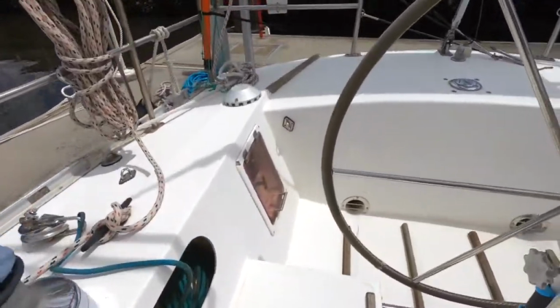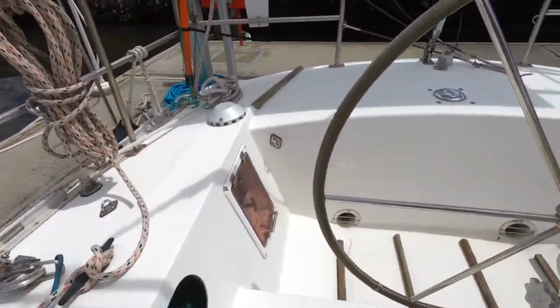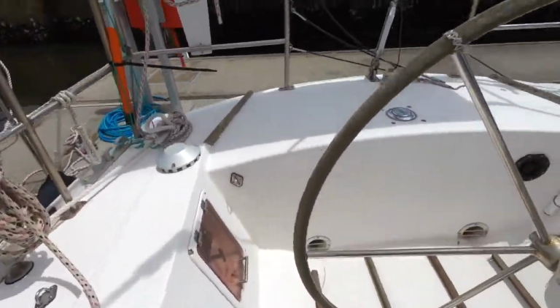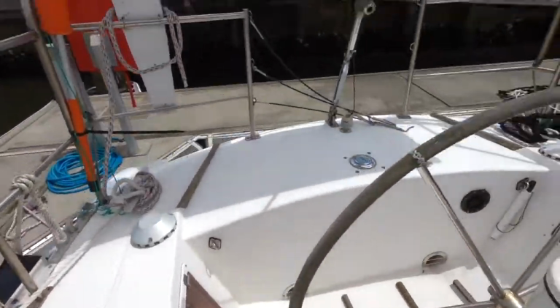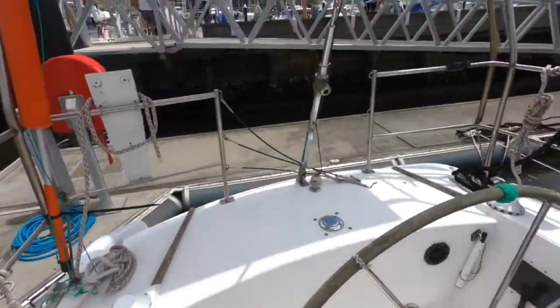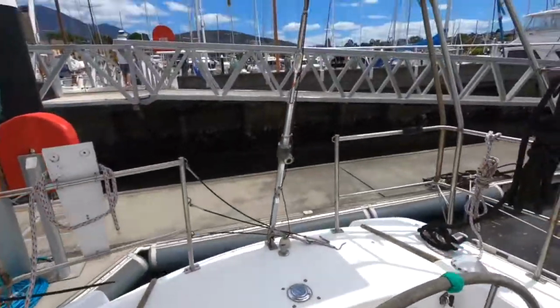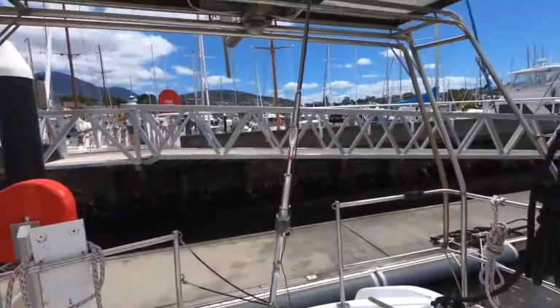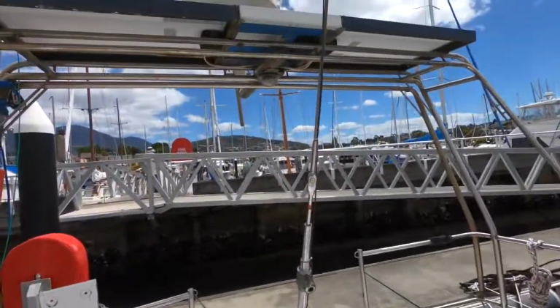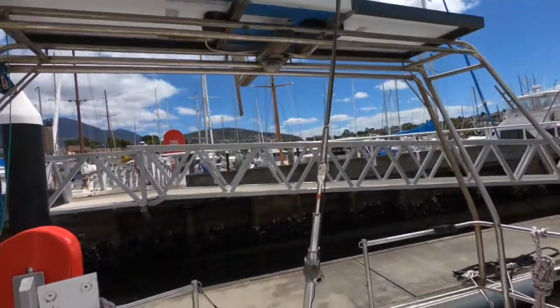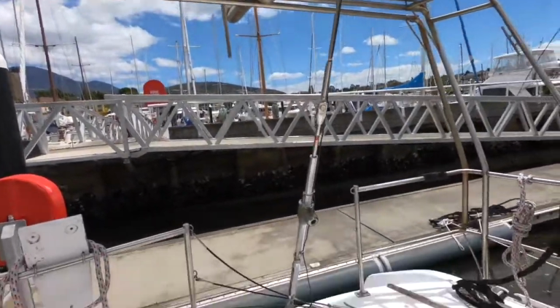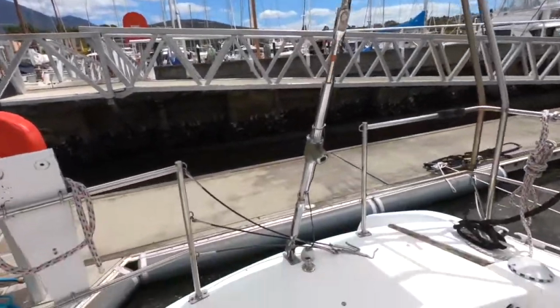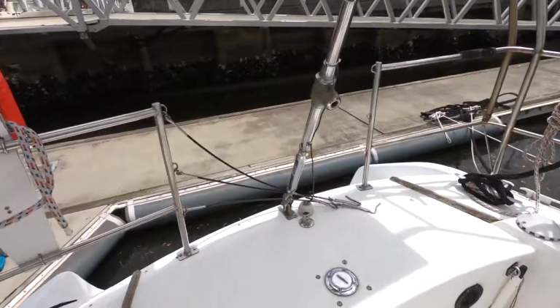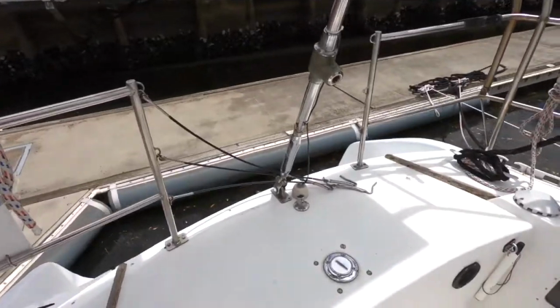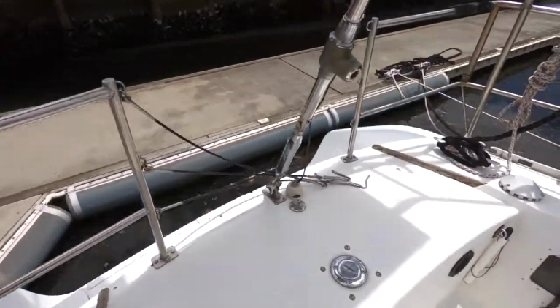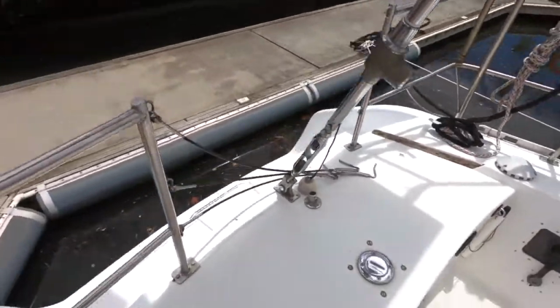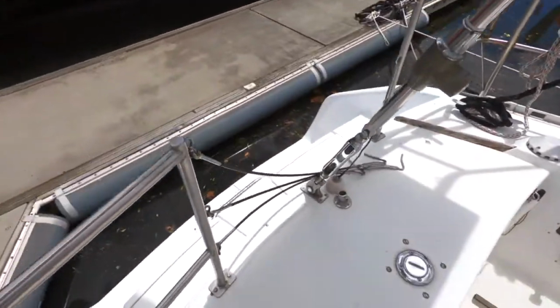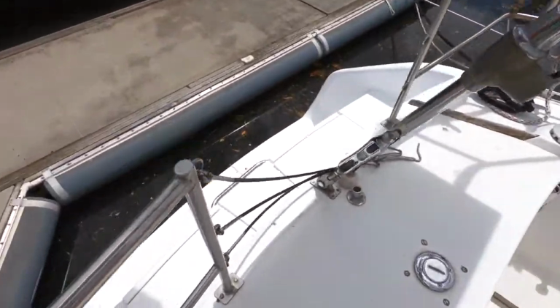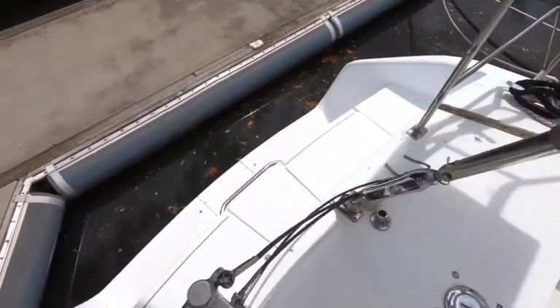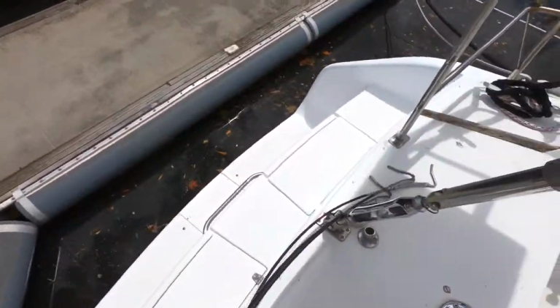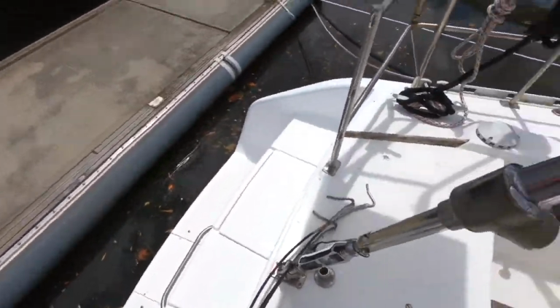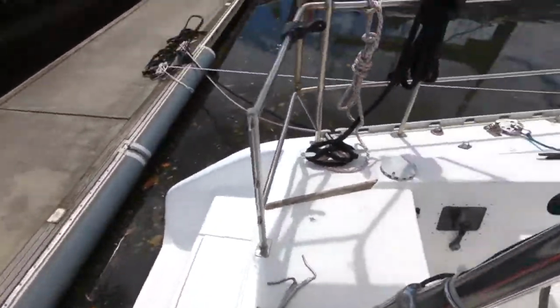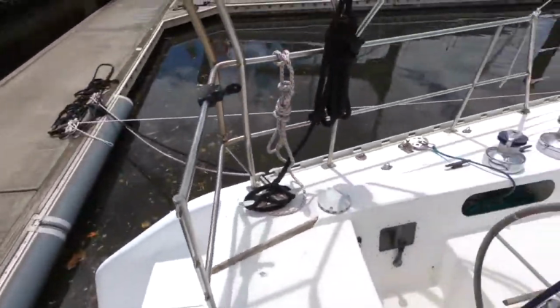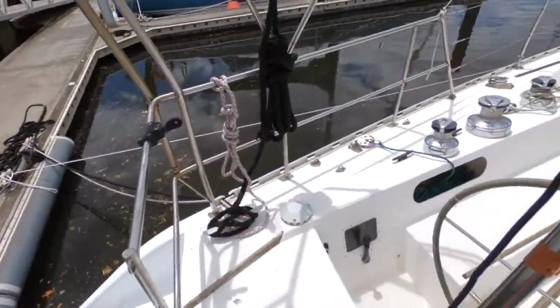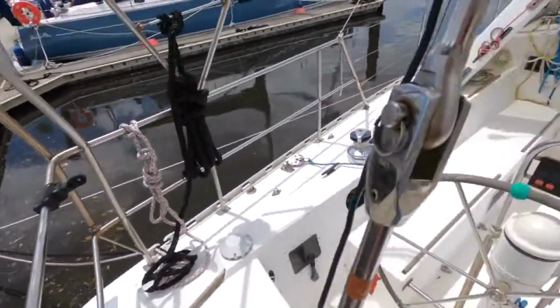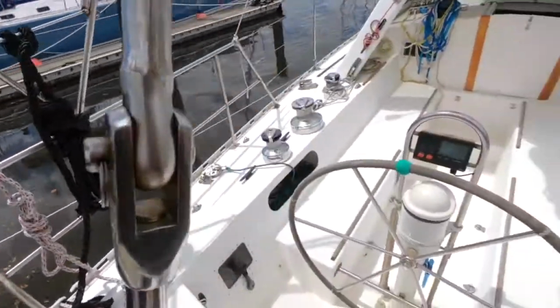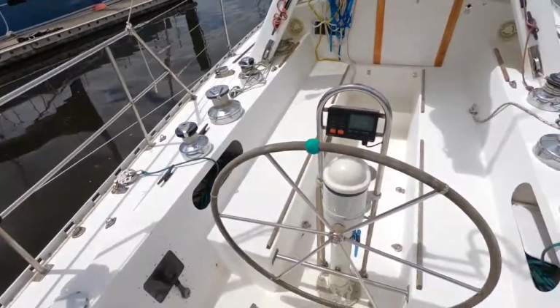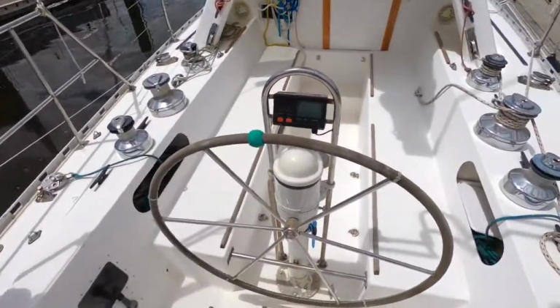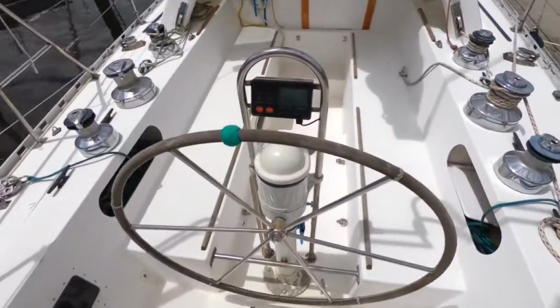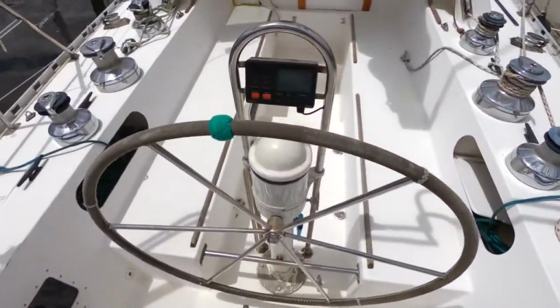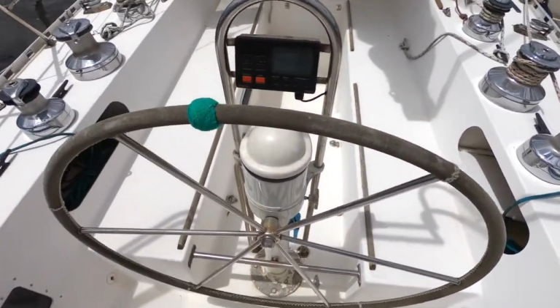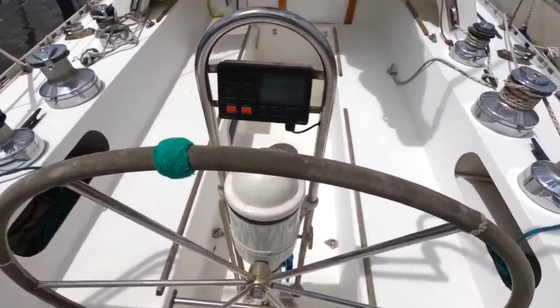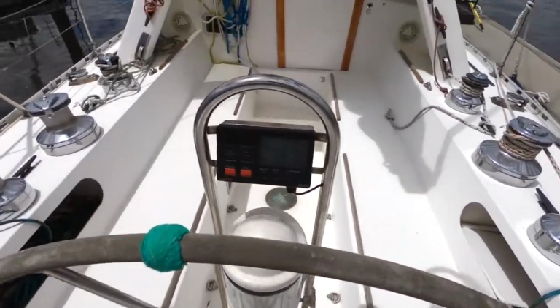This boat has a lifting centerboard, which is certainly an immense benefit when cruising particularly northern Australia and into more shallow locations.